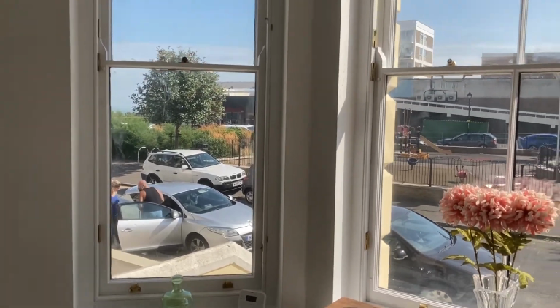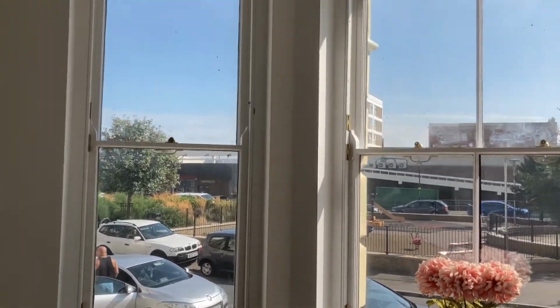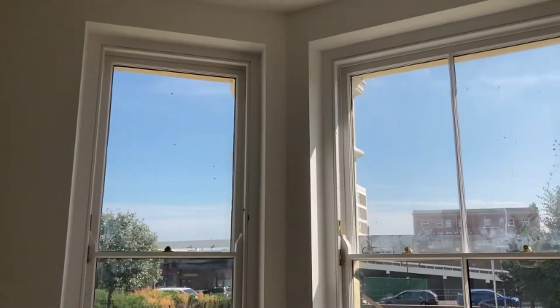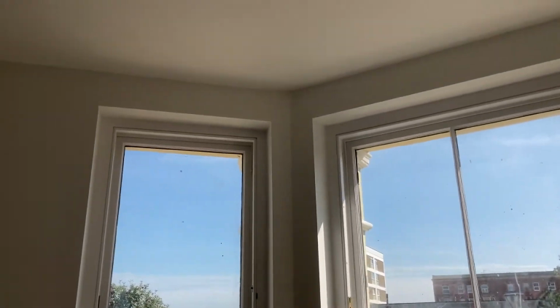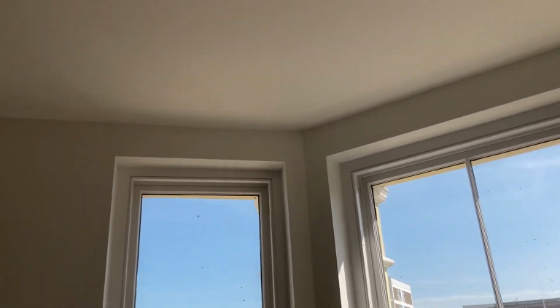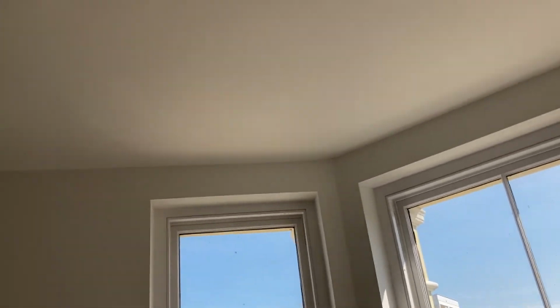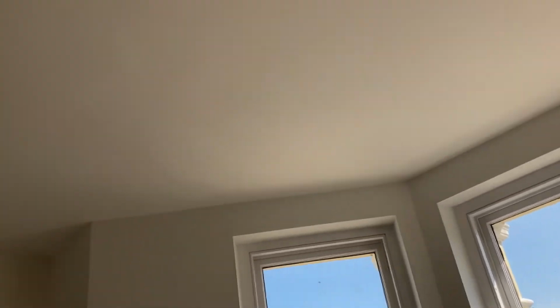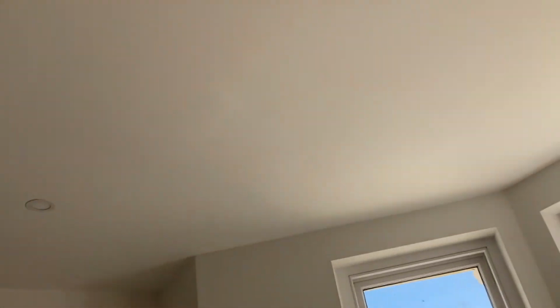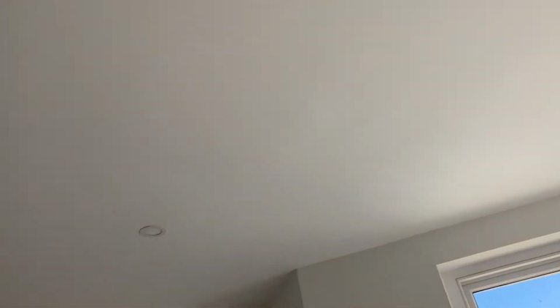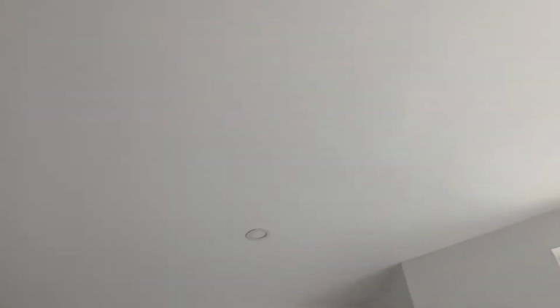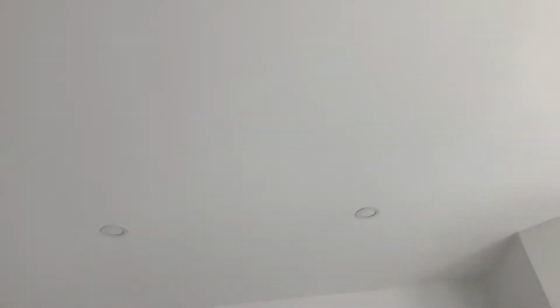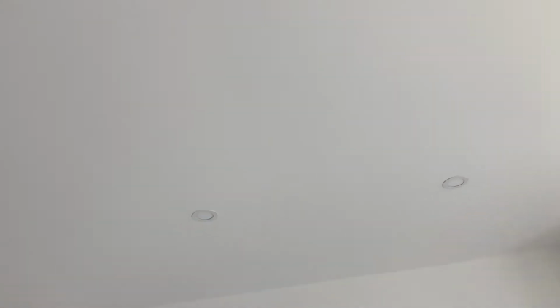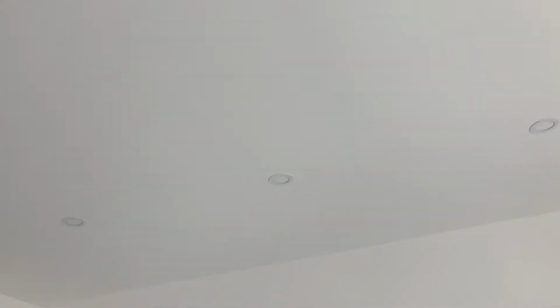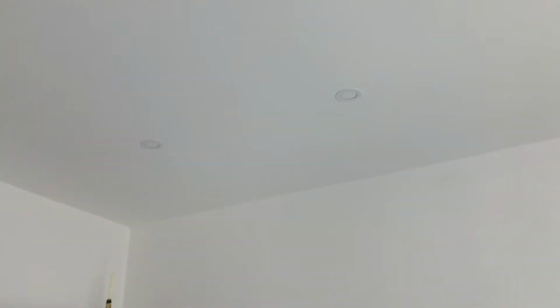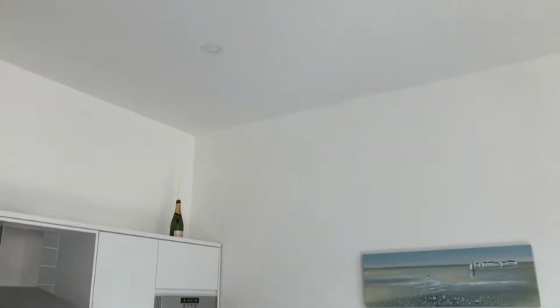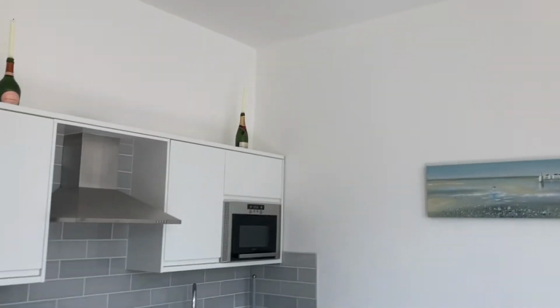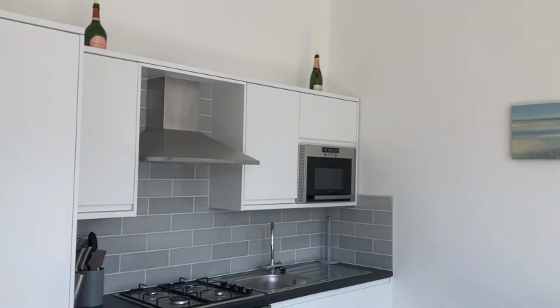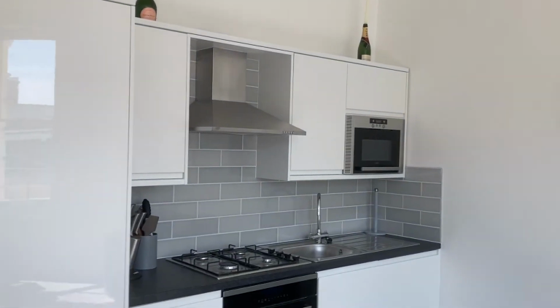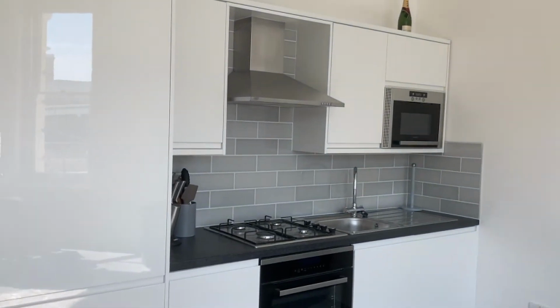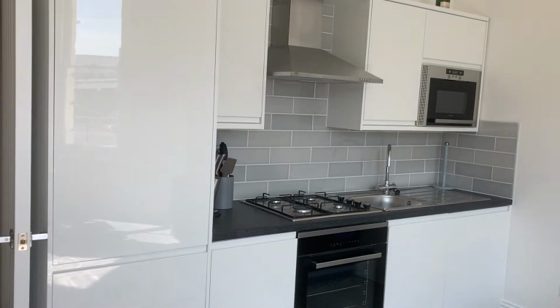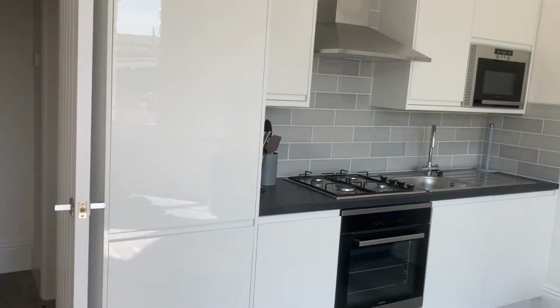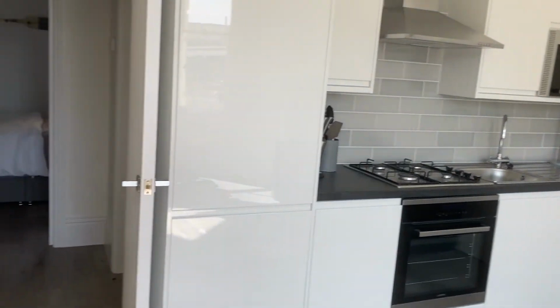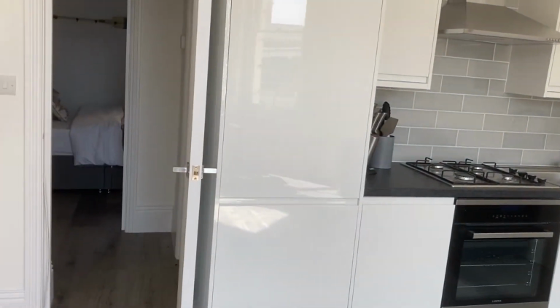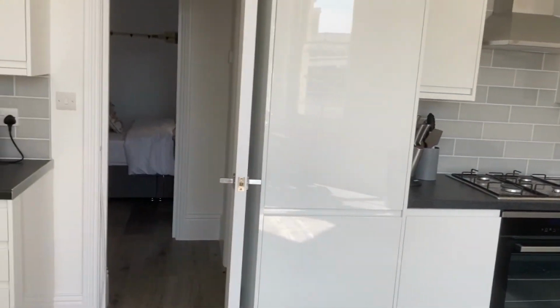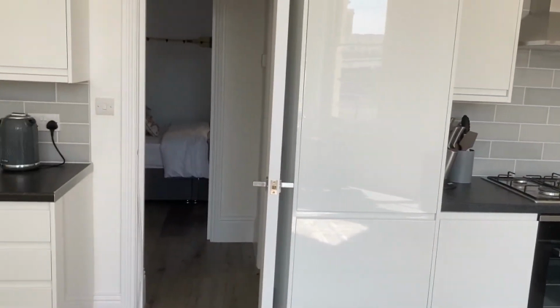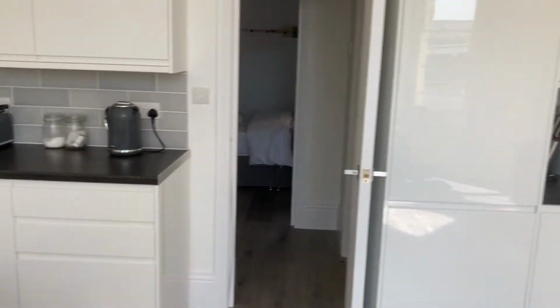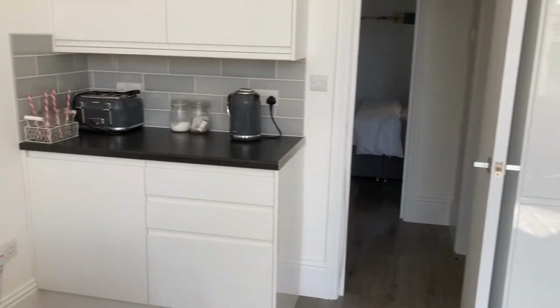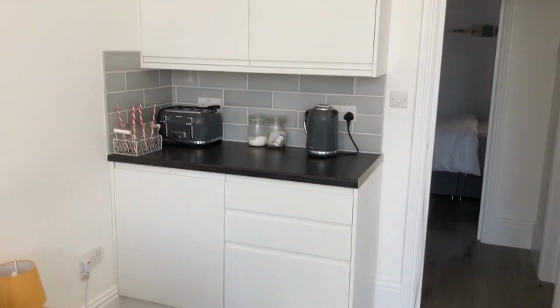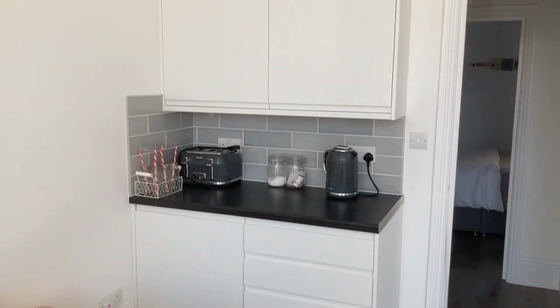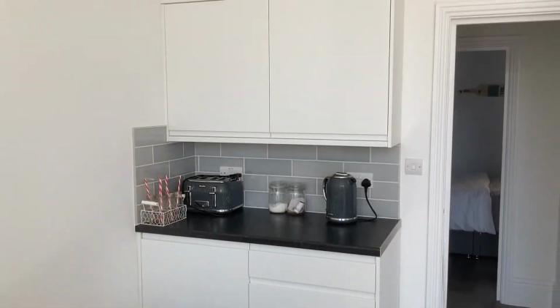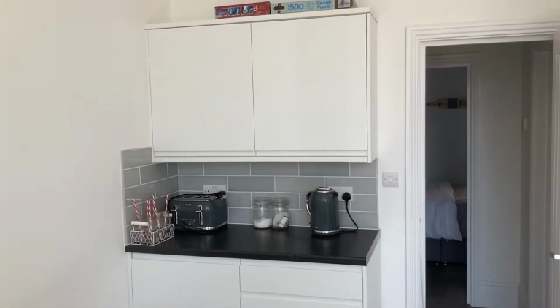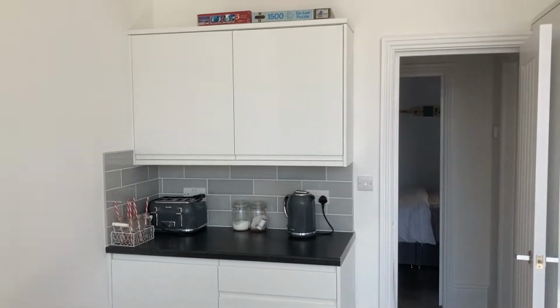There are some nice double glazed sash windows here with lovely high ceilings — really light in here. The kitchen has a built-in fridge freezer, slimline dishwasher, and washing machine — all in a nice white gloss kitchen finish.